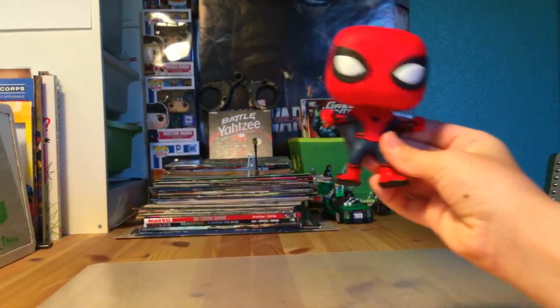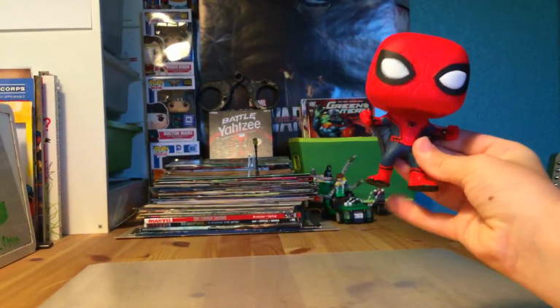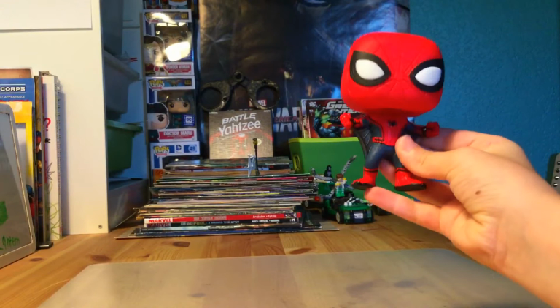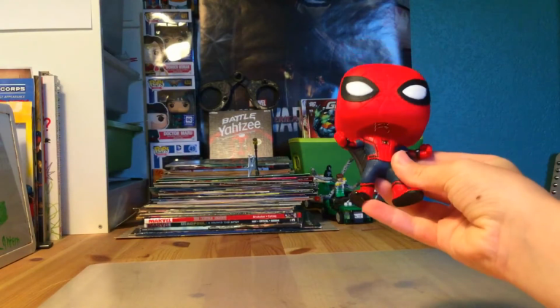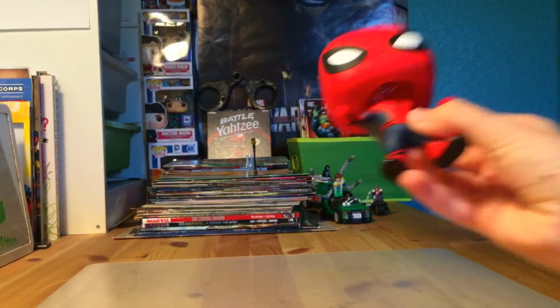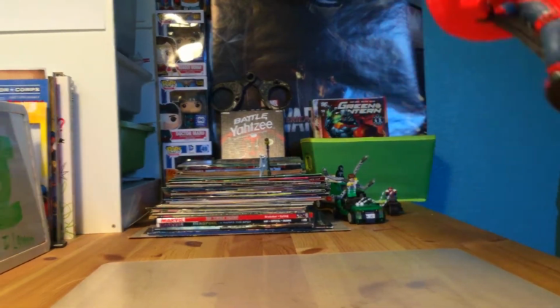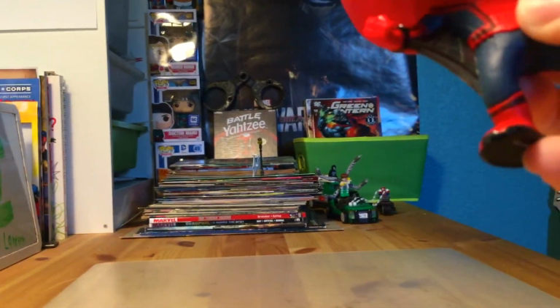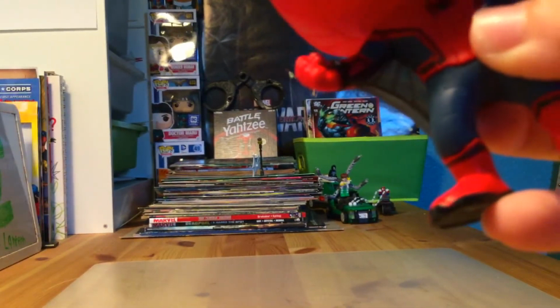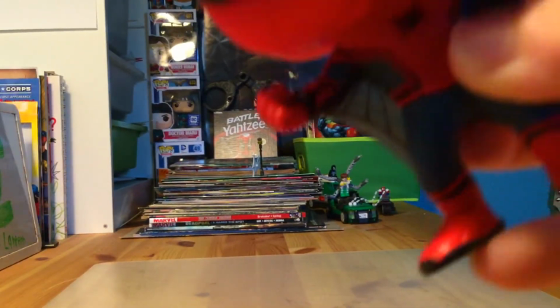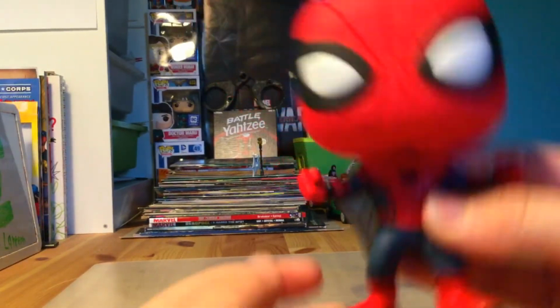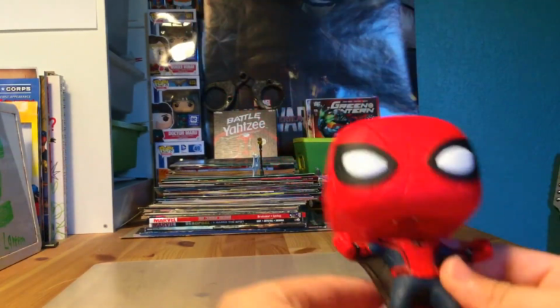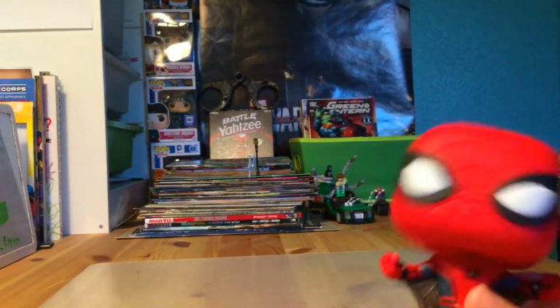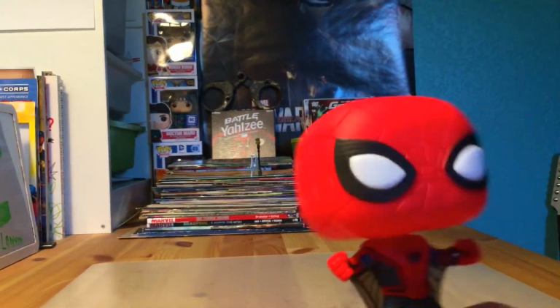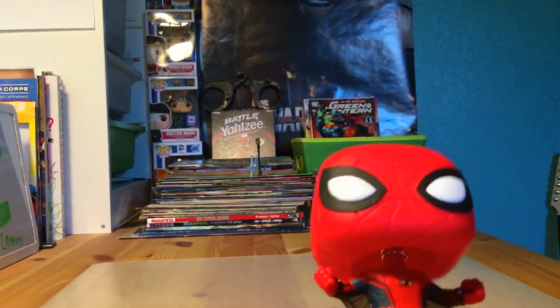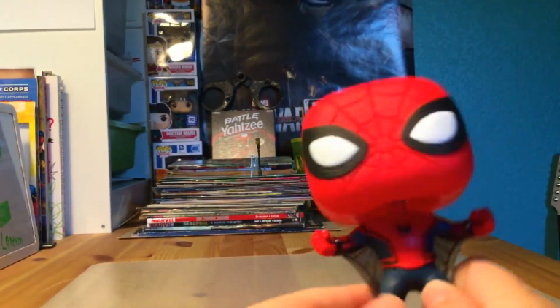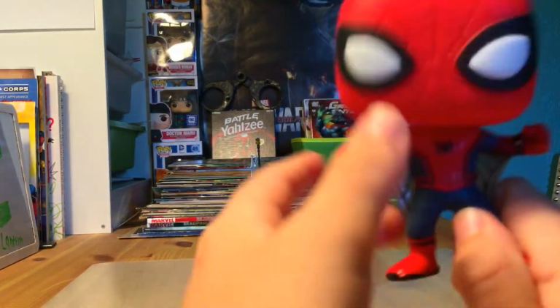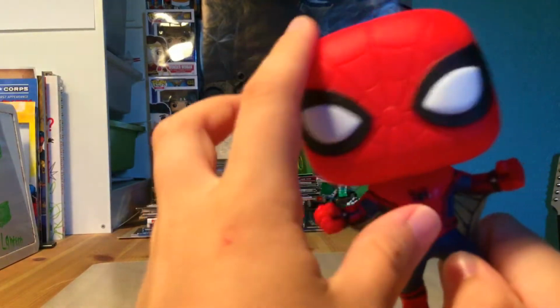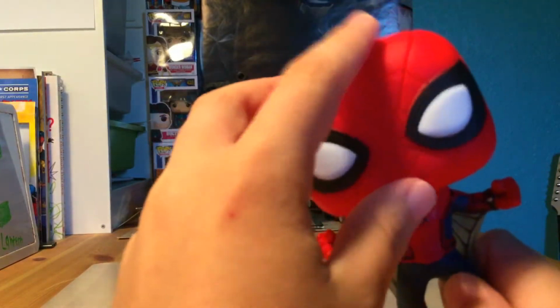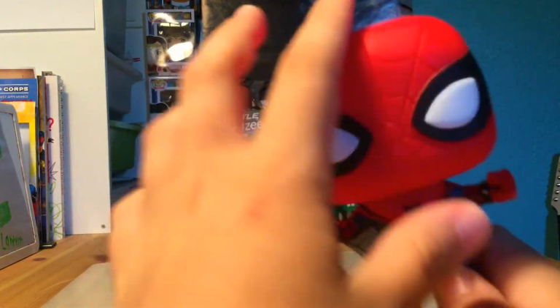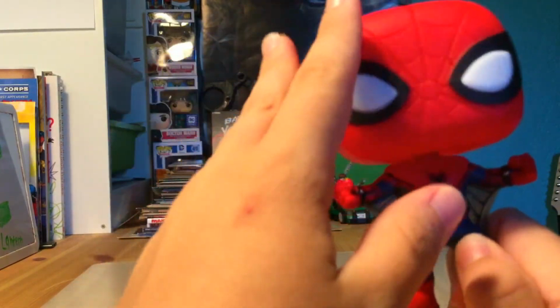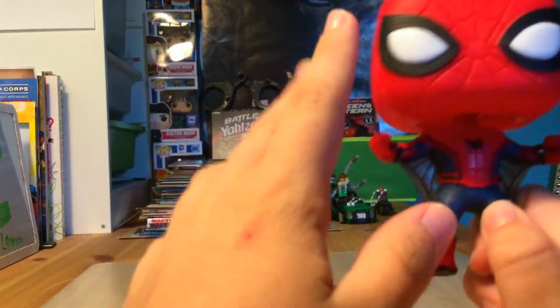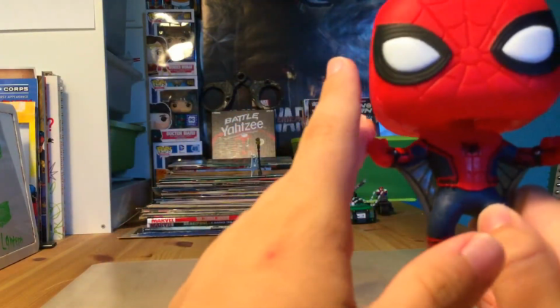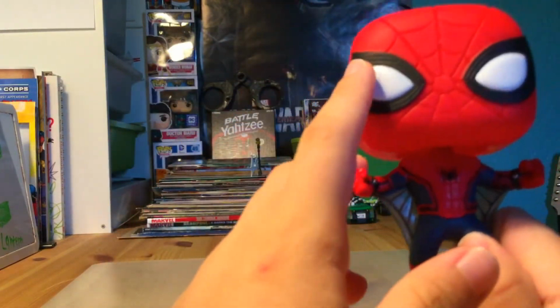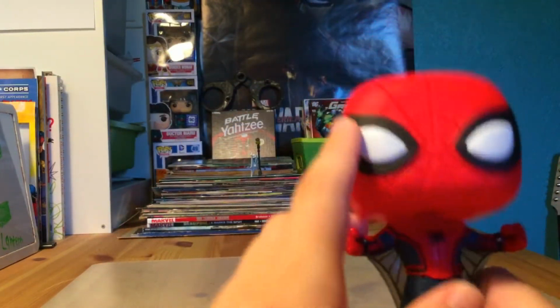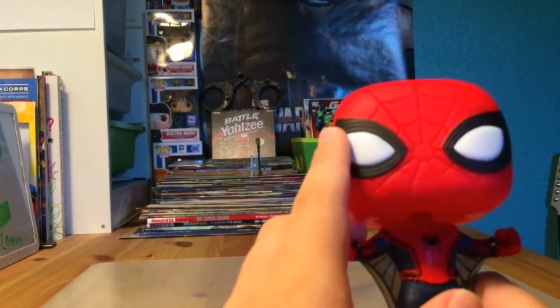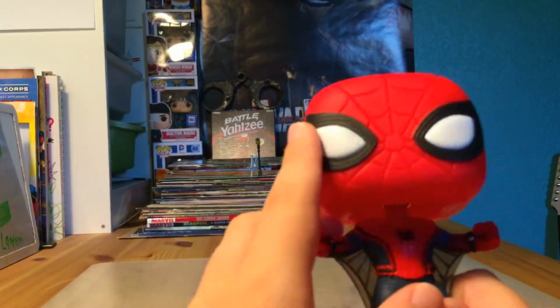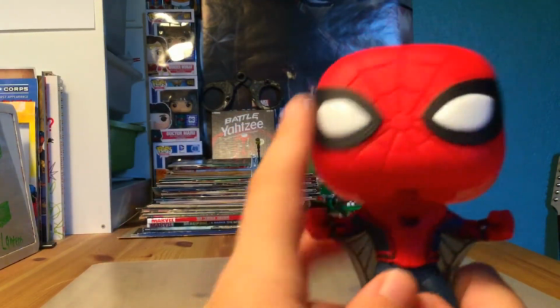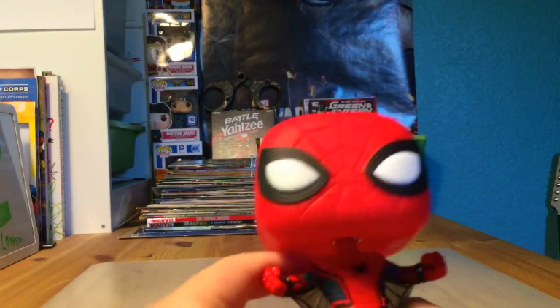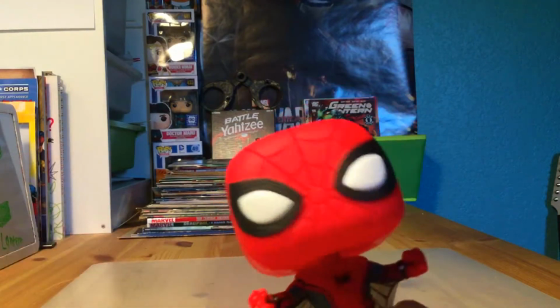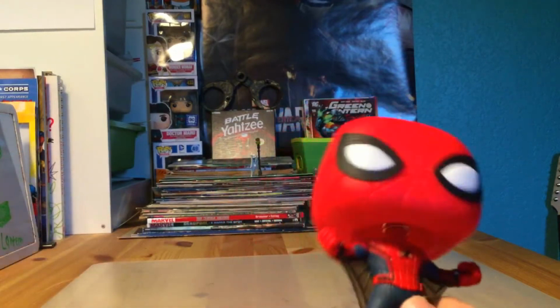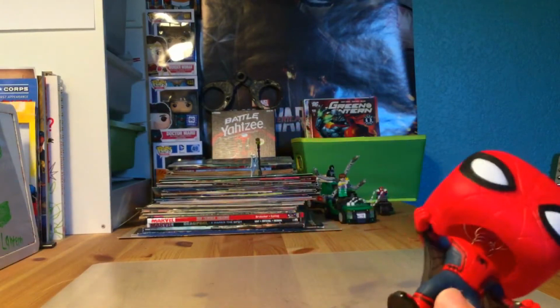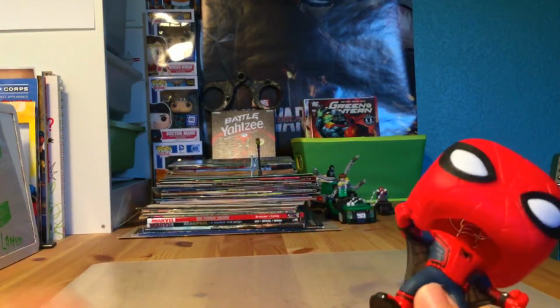That's cool! Oh, look at the webbing. So its head is the same - it just has some red and some webs, like the same eyes from Civil War and Homecoming.